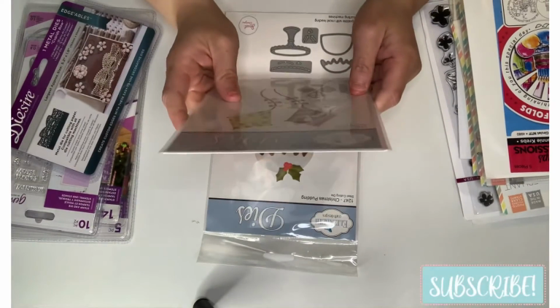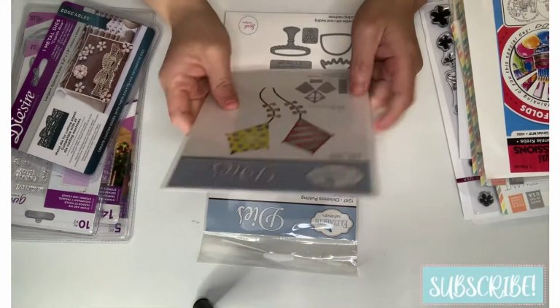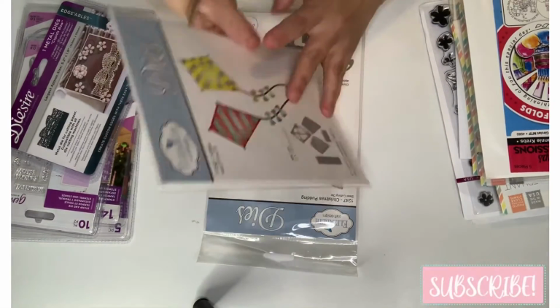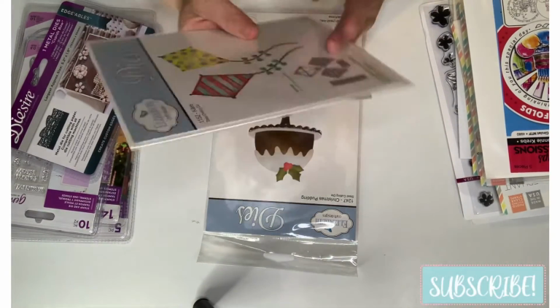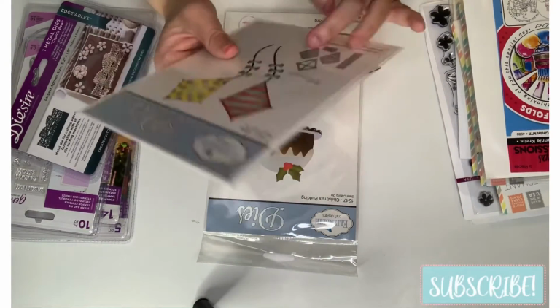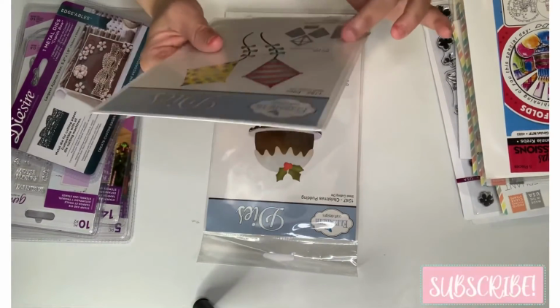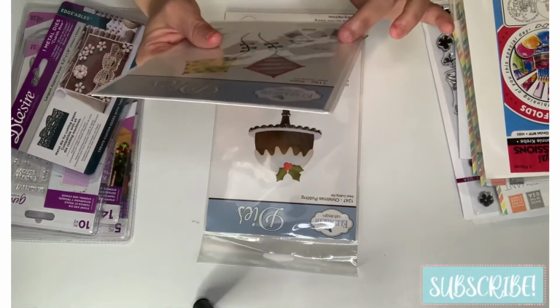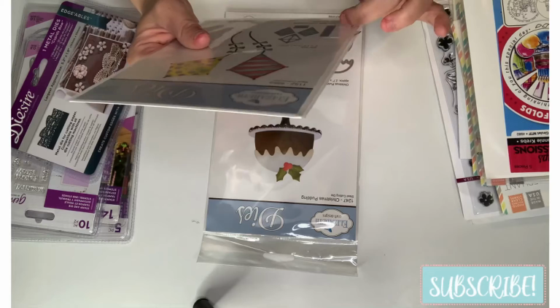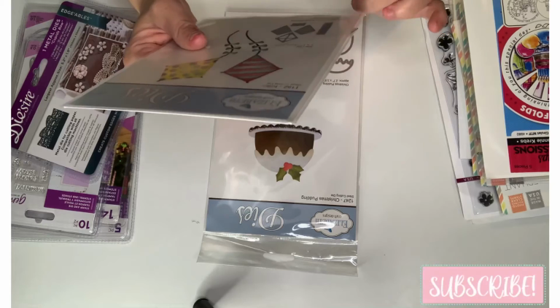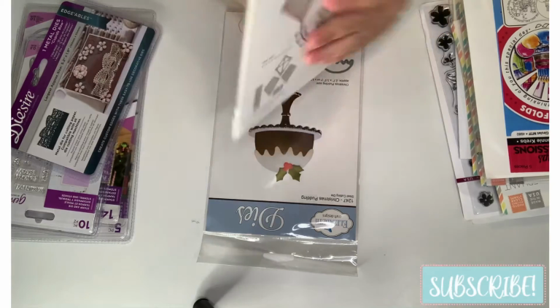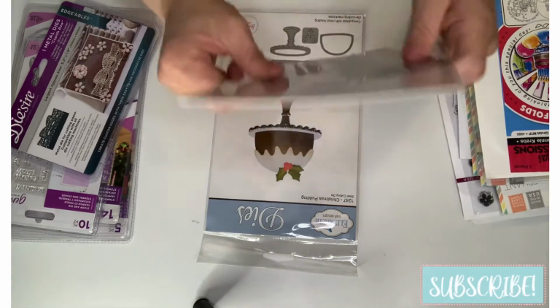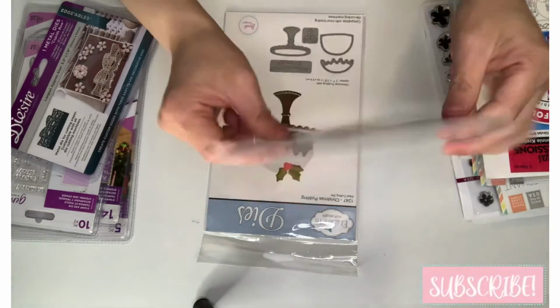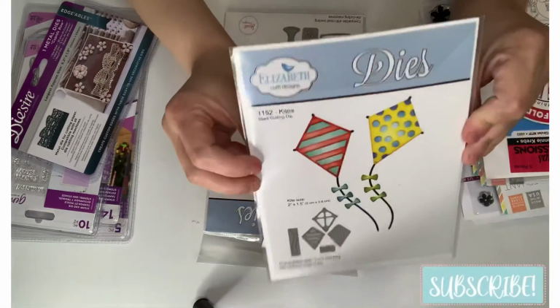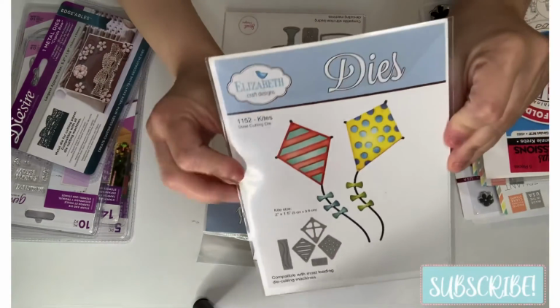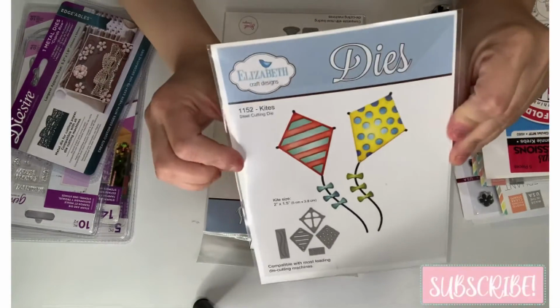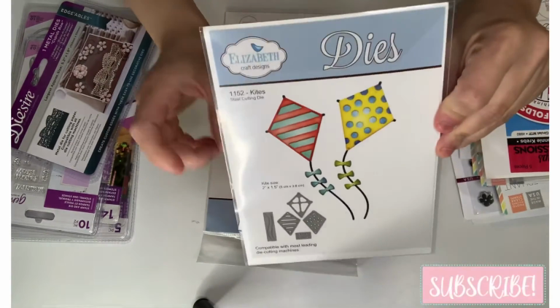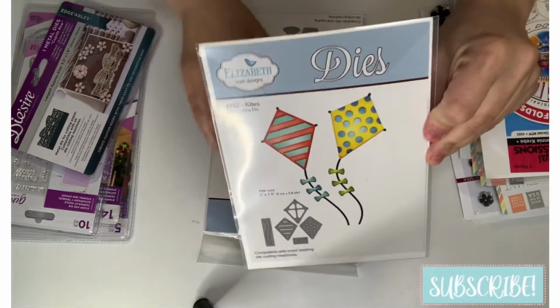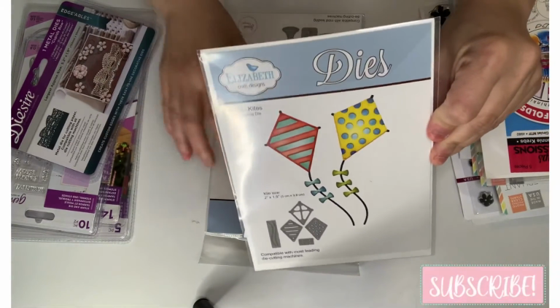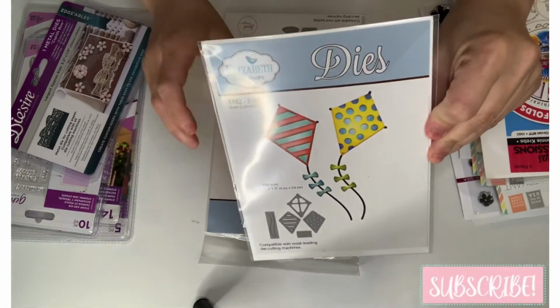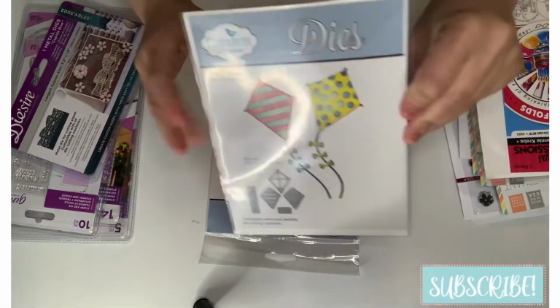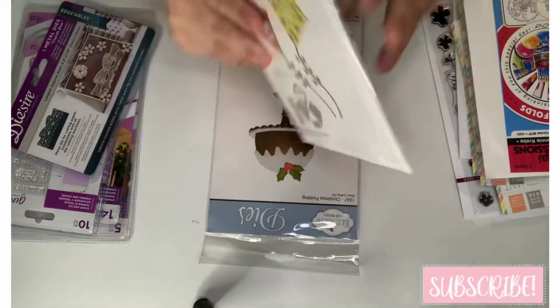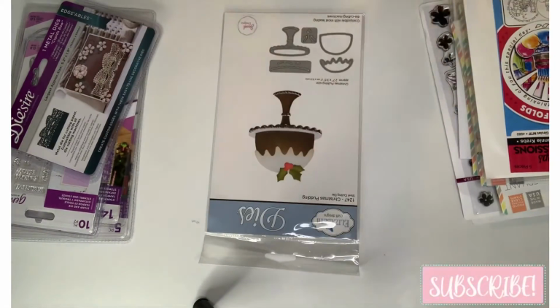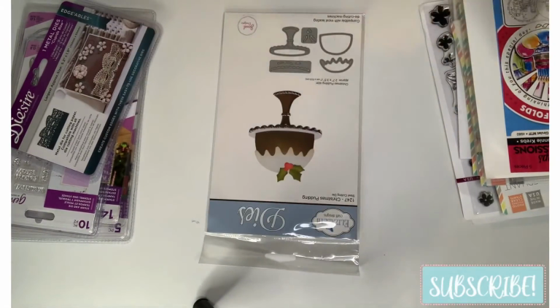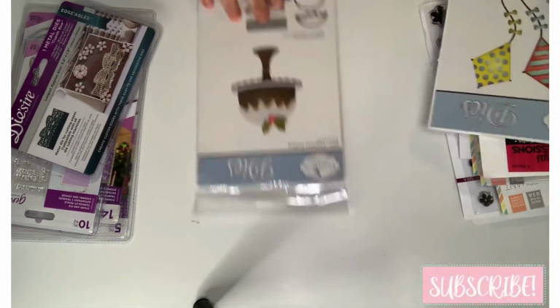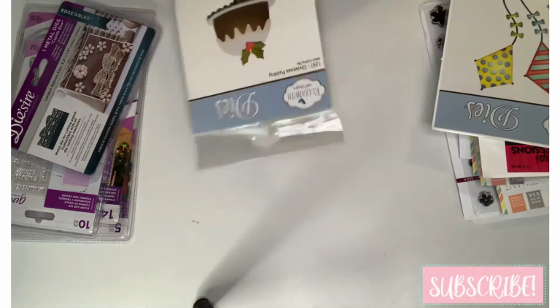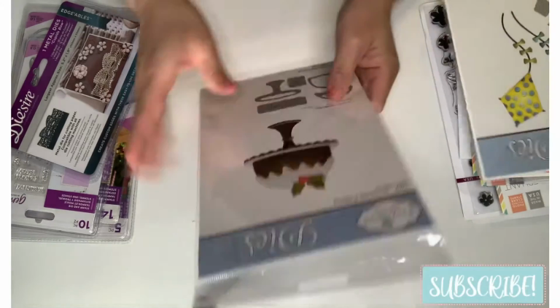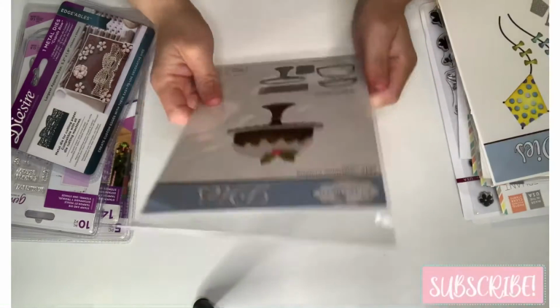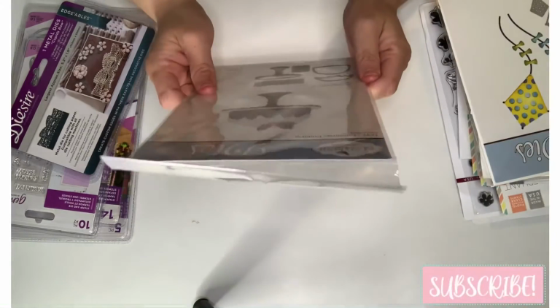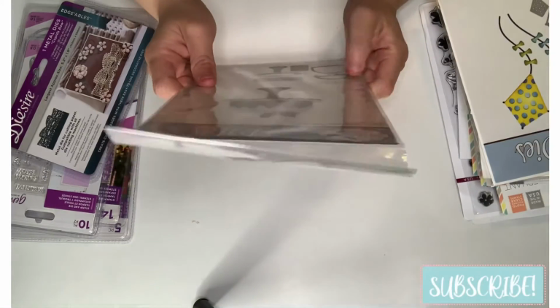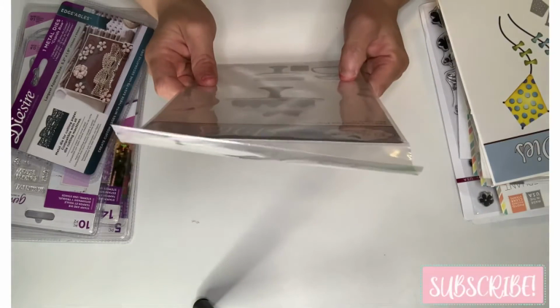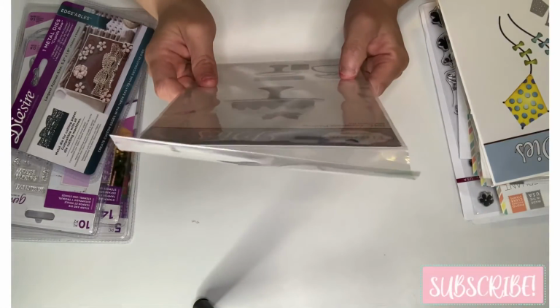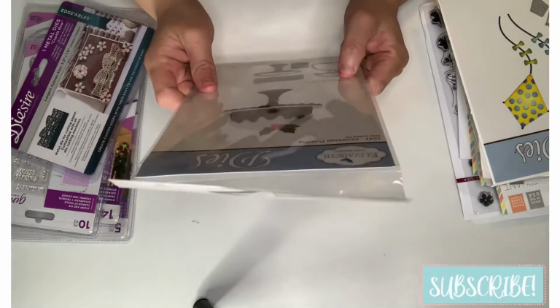Elizabeth Craft Designs — oh my gosh, I love Elizabeth Craft Designs. These are called 'Kites.' I love them!